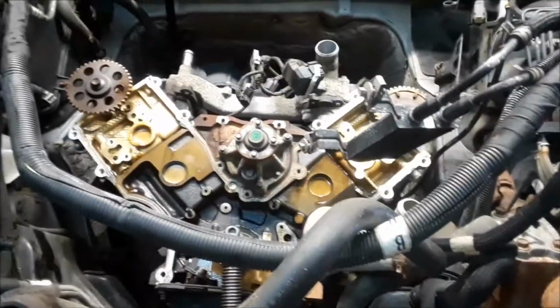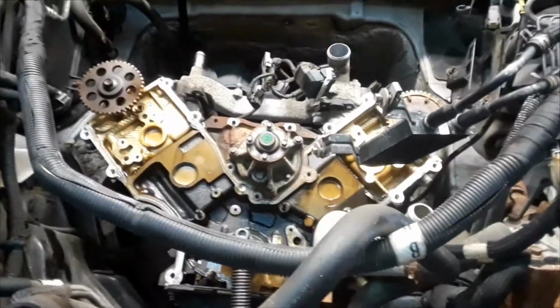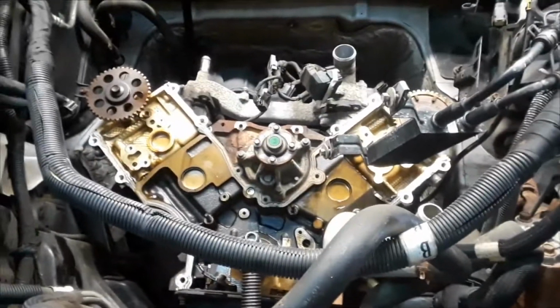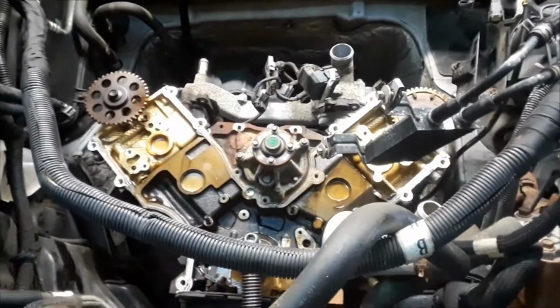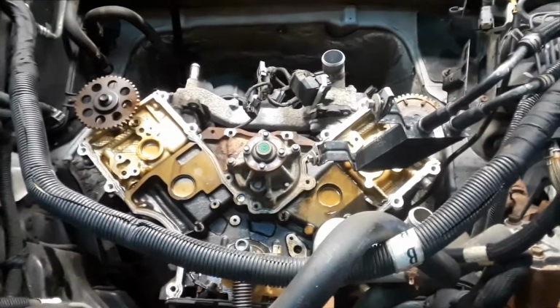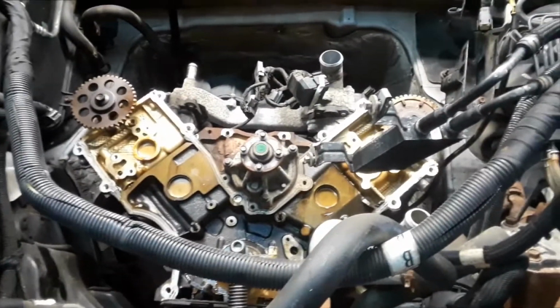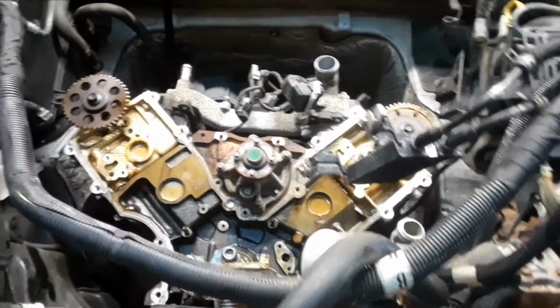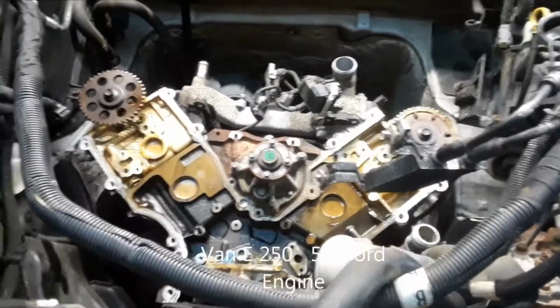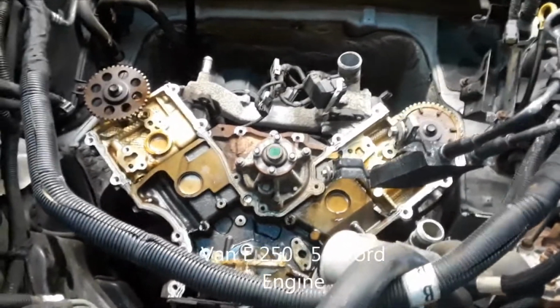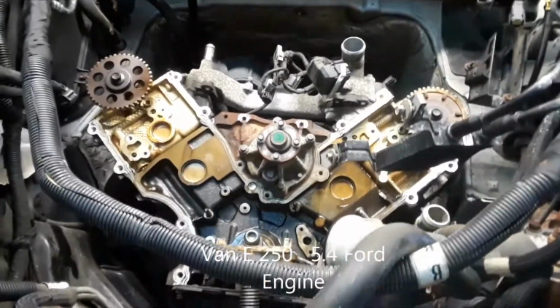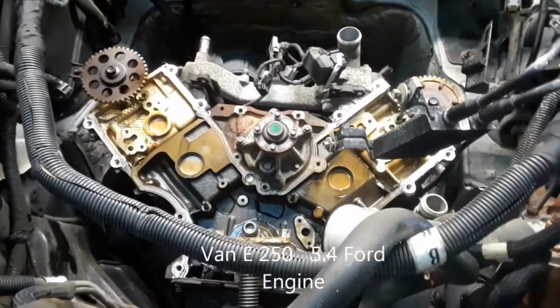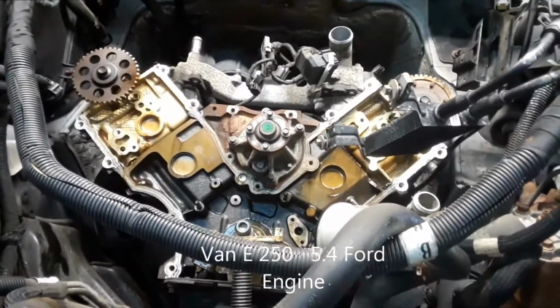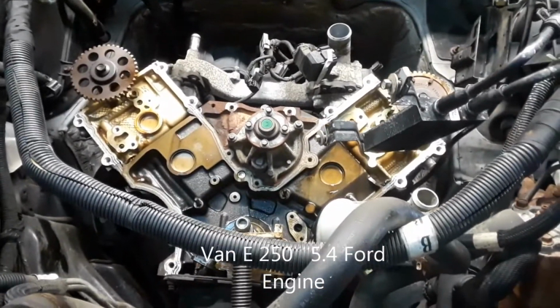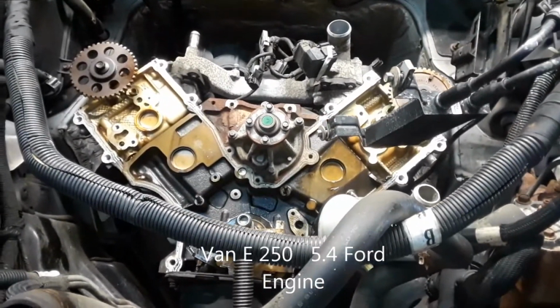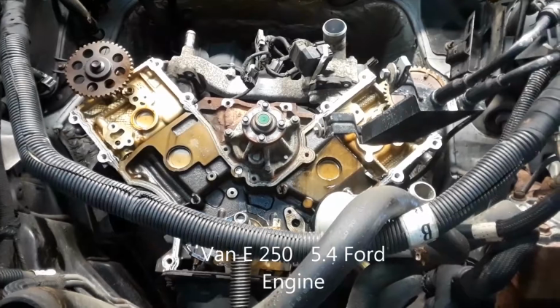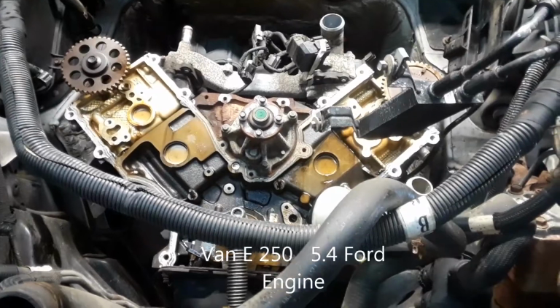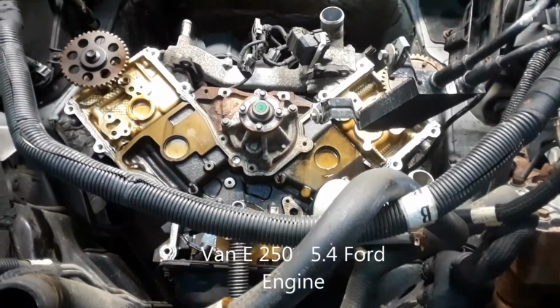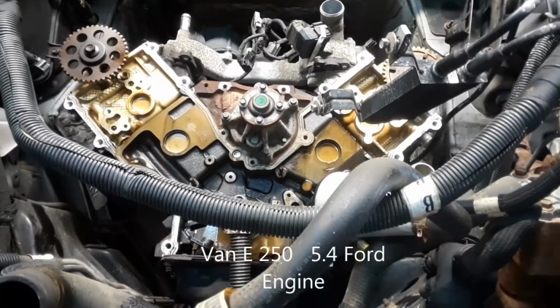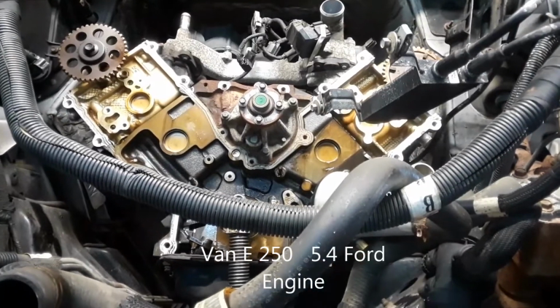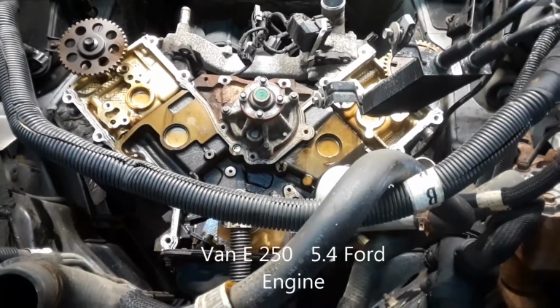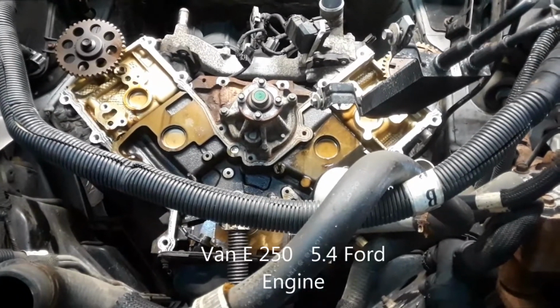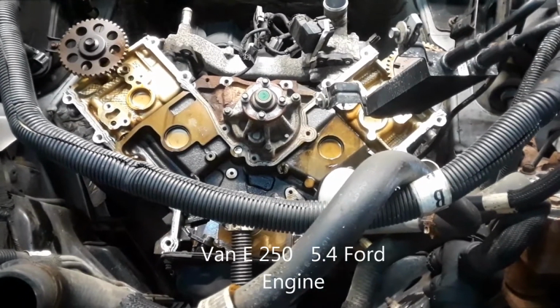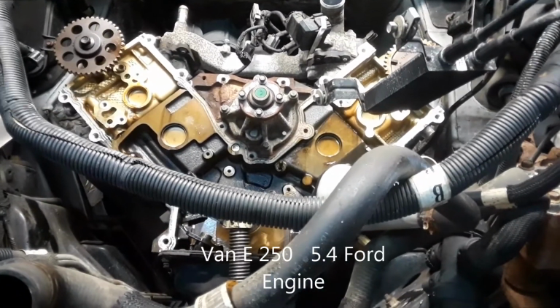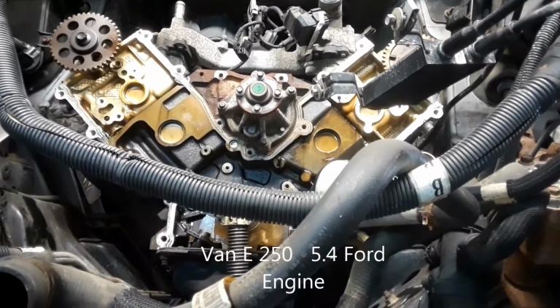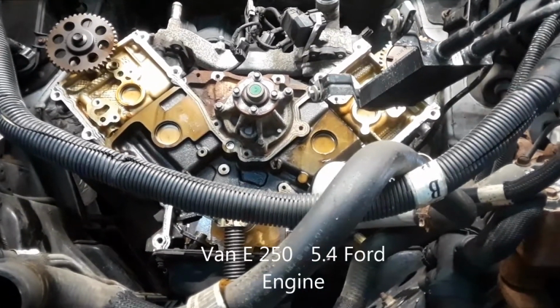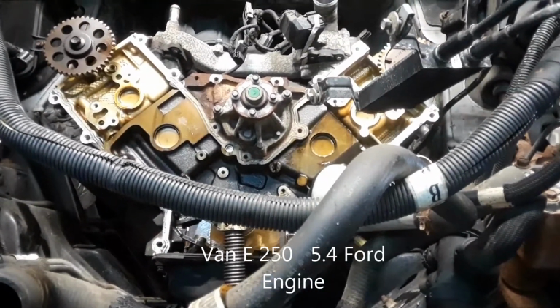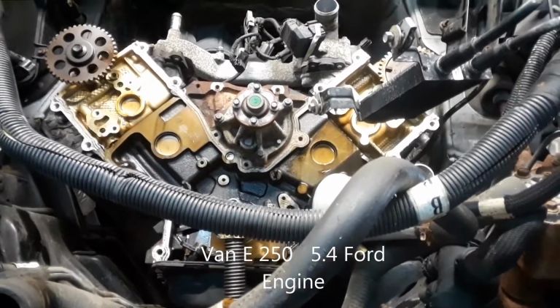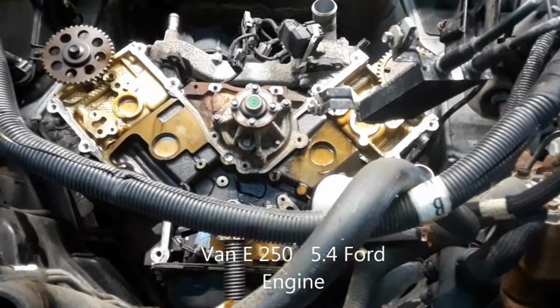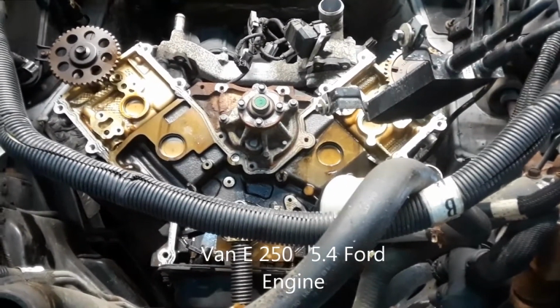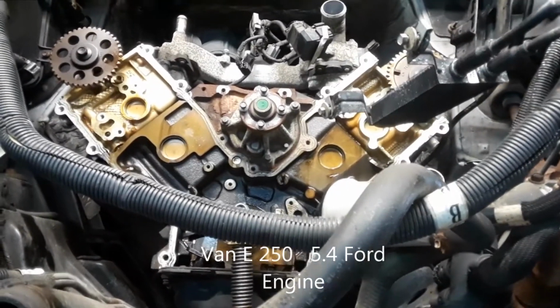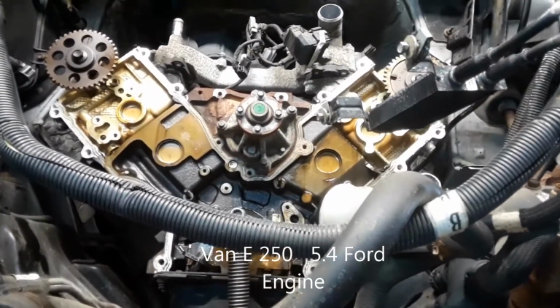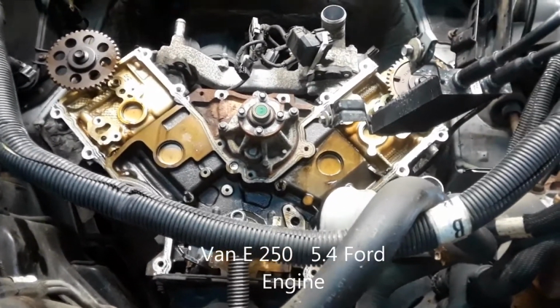This car had no oil pressure and the guides were bad, so we're going to replace the oil pump and we're going to replace the chain and all the guides and the tensioners.